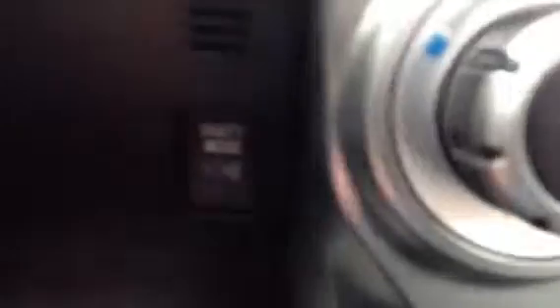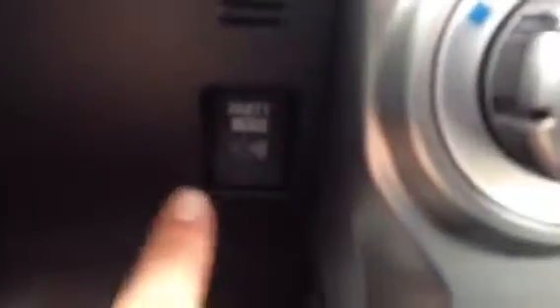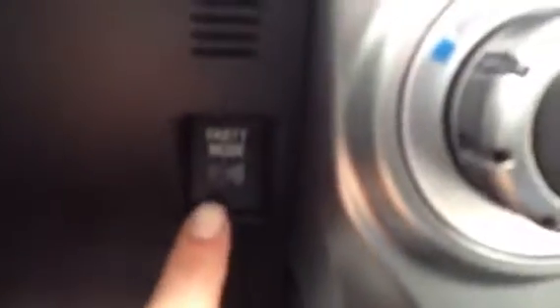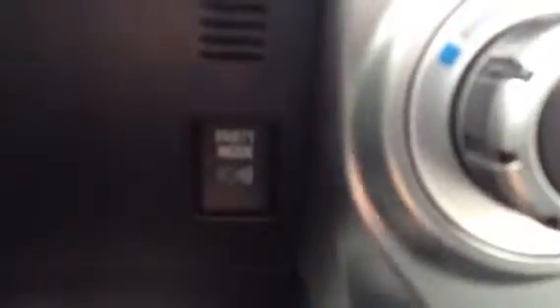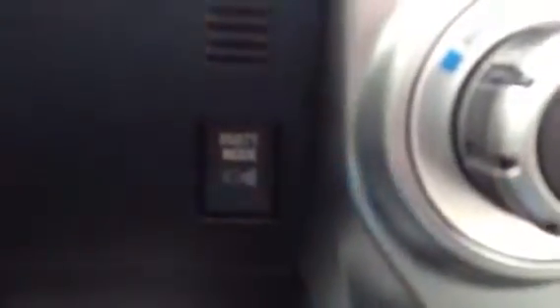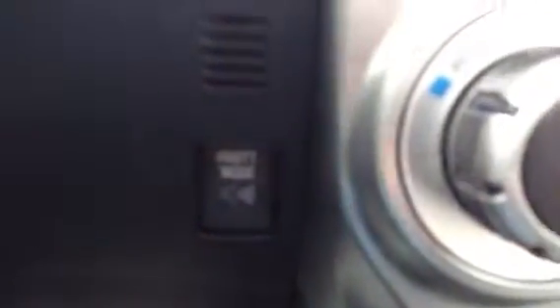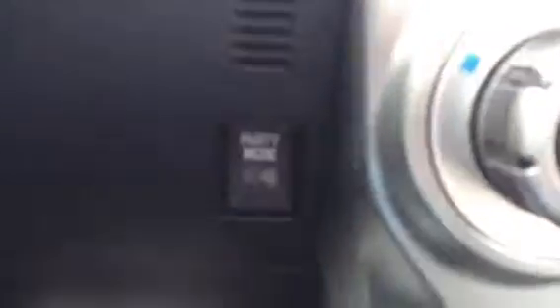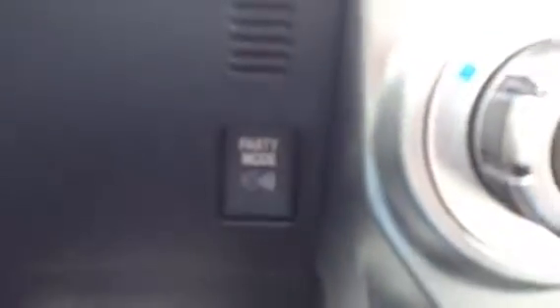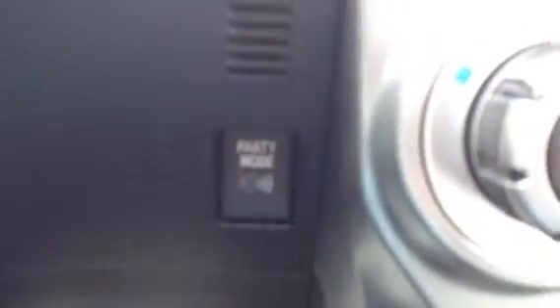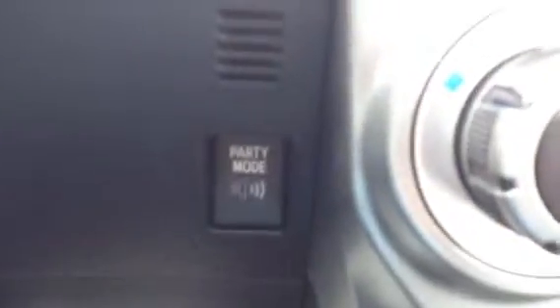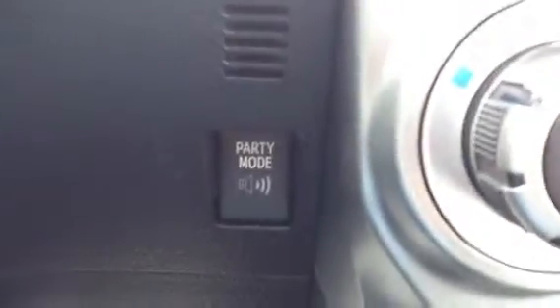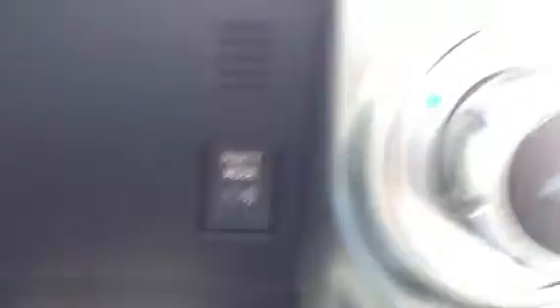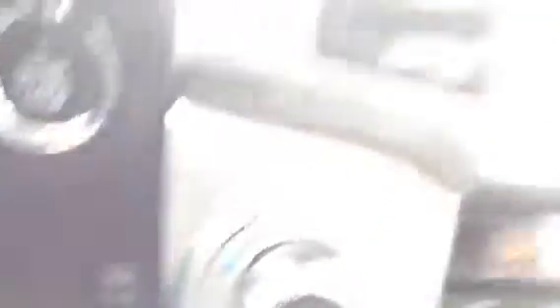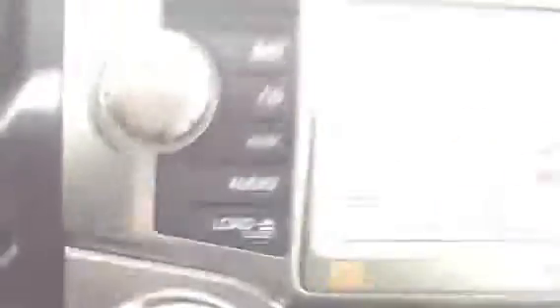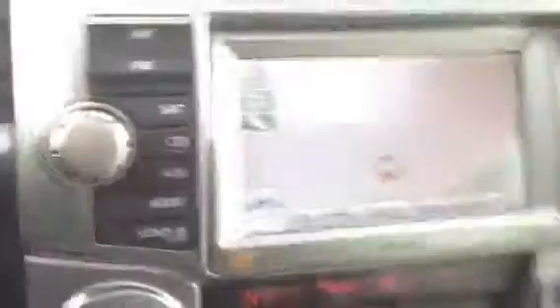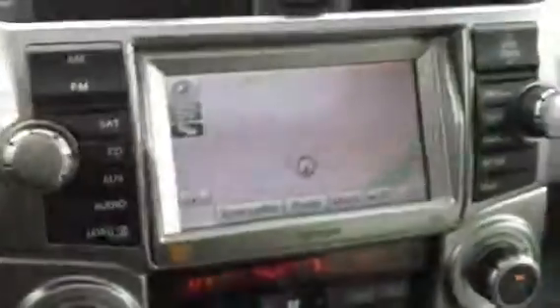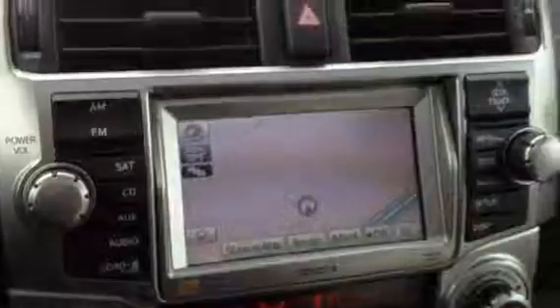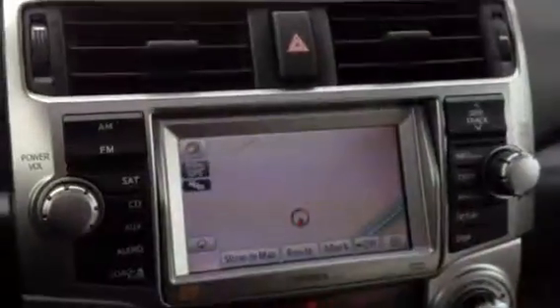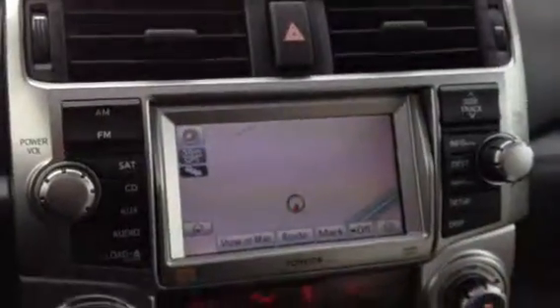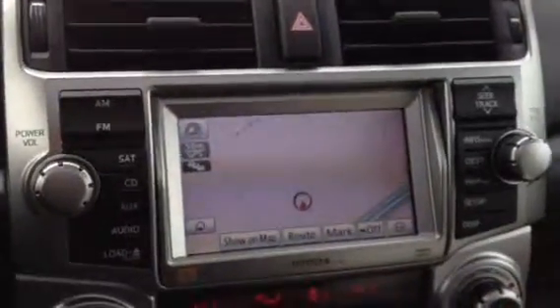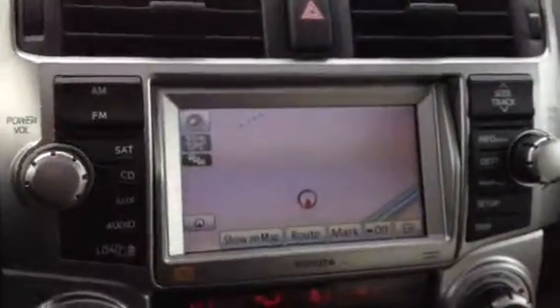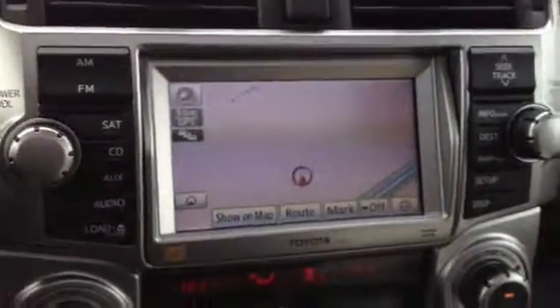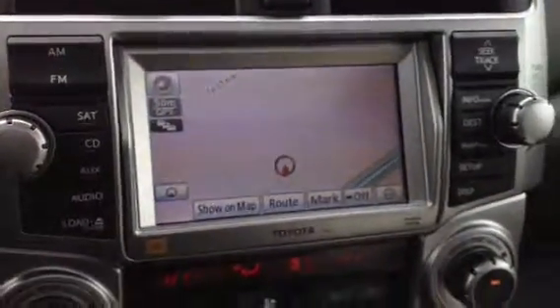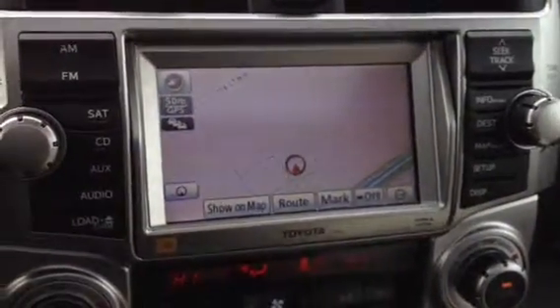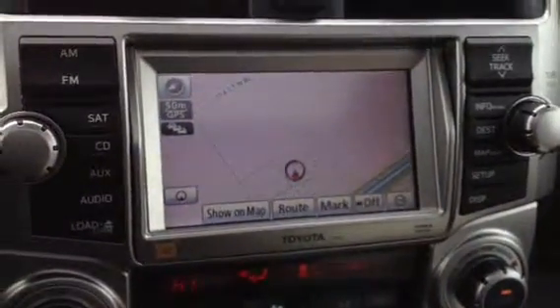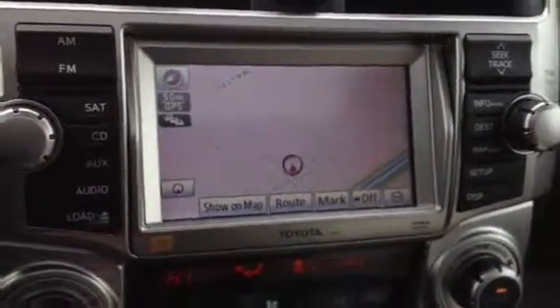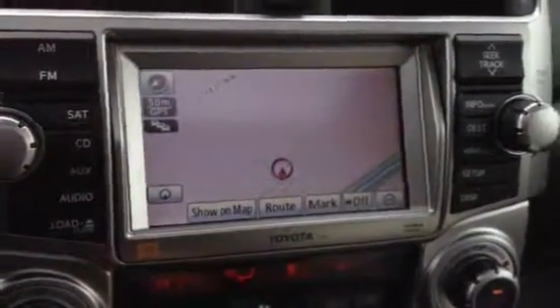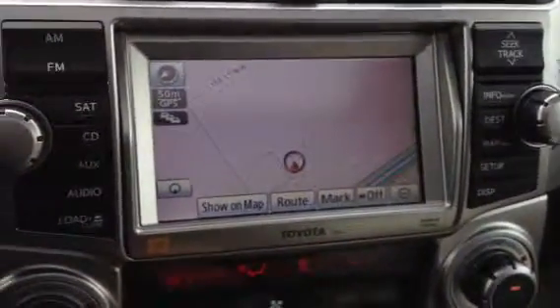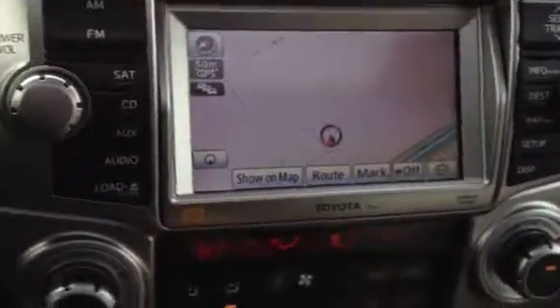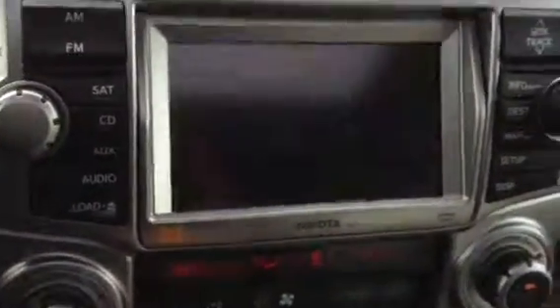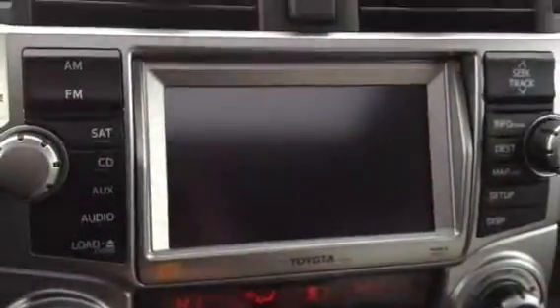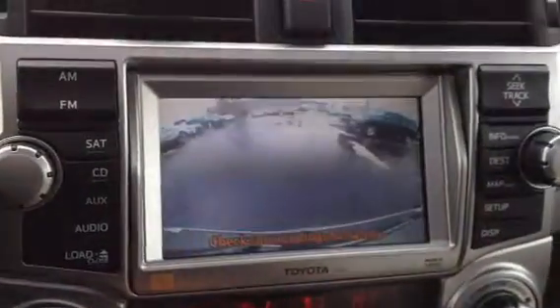Right there you have your party mode for your audio. In the middle you have your display screen — it's on navigation, and the backup camera is located there as well.